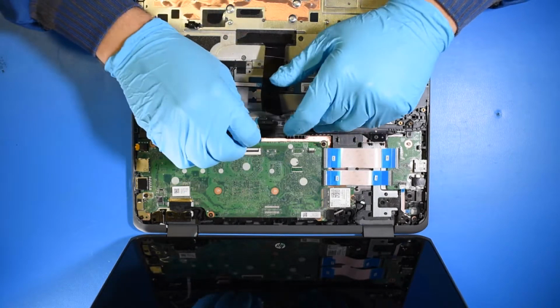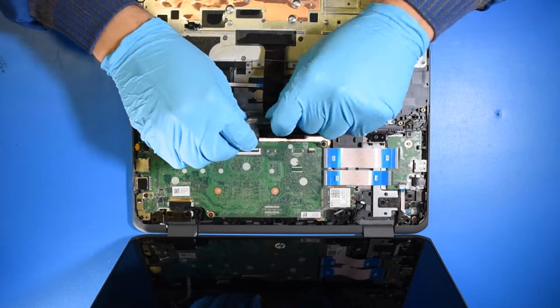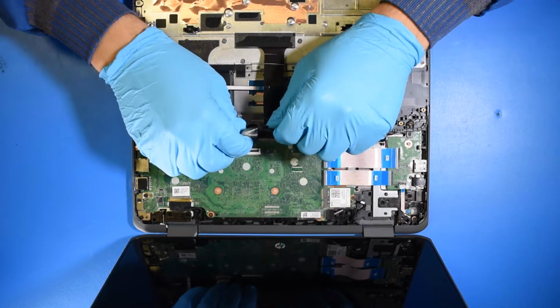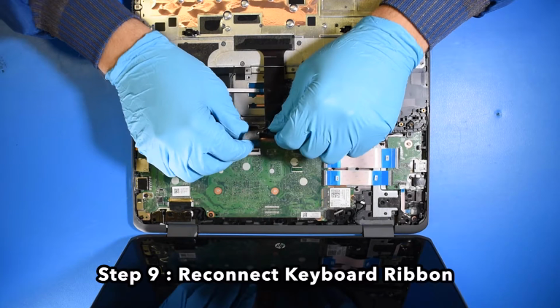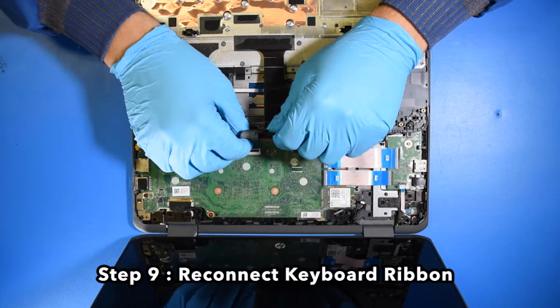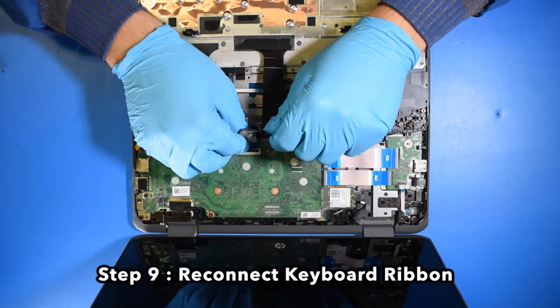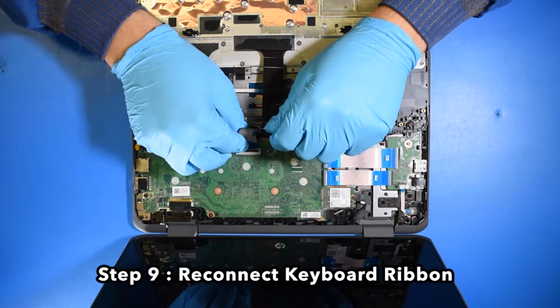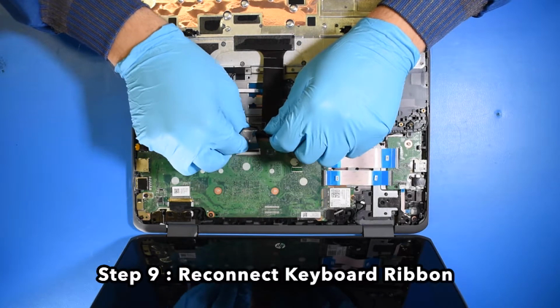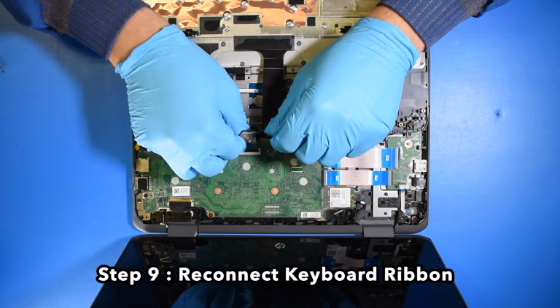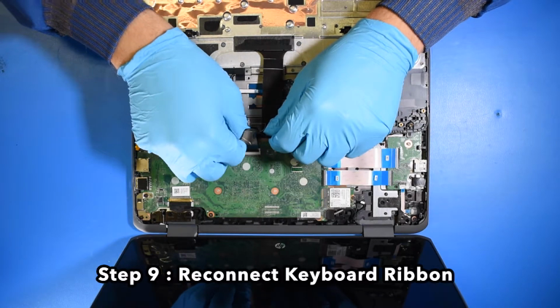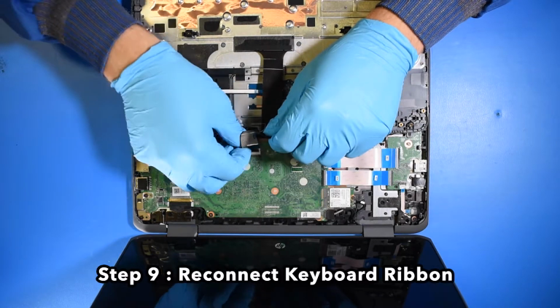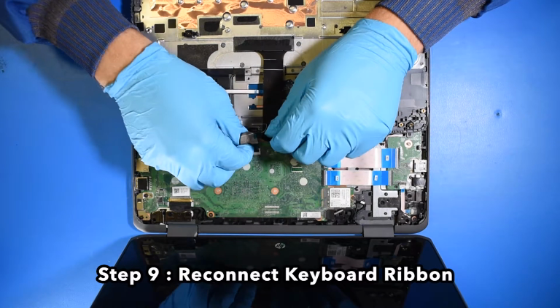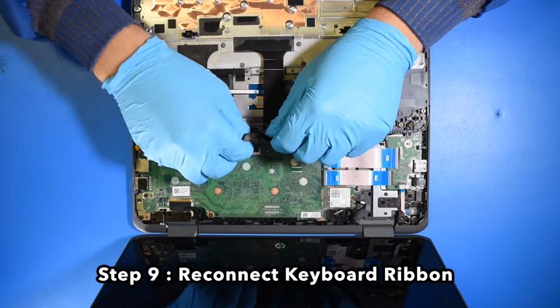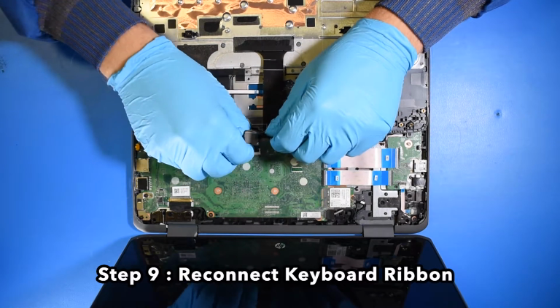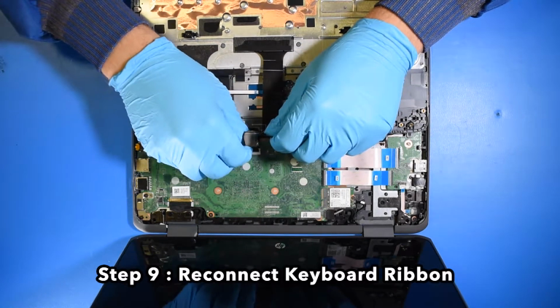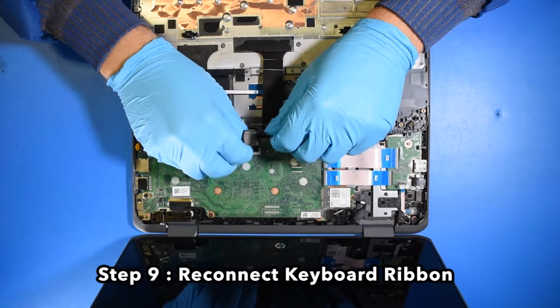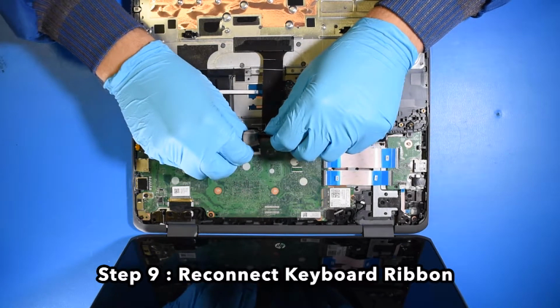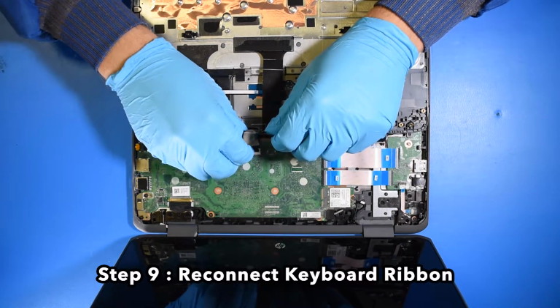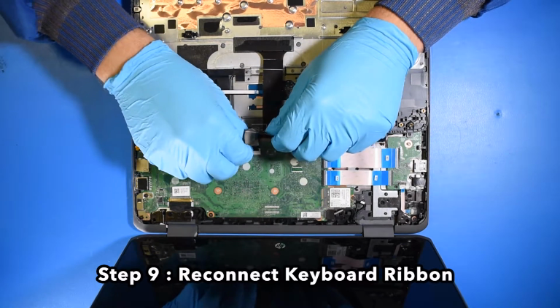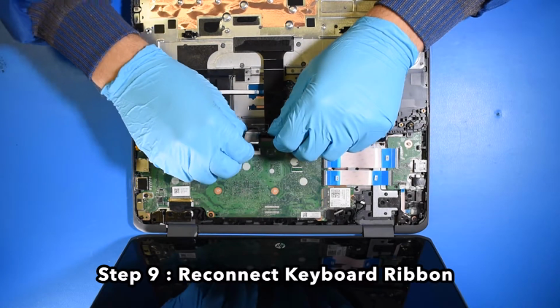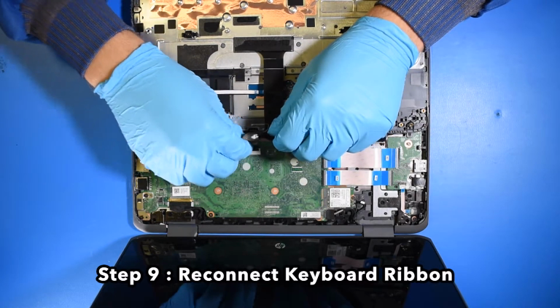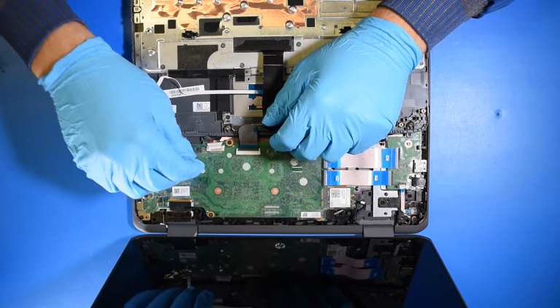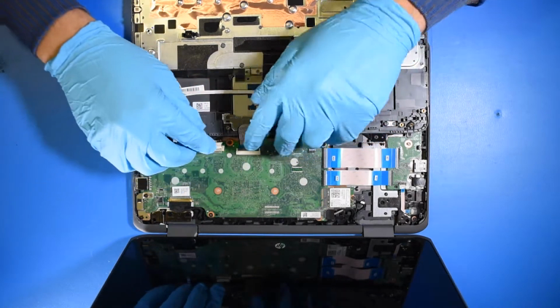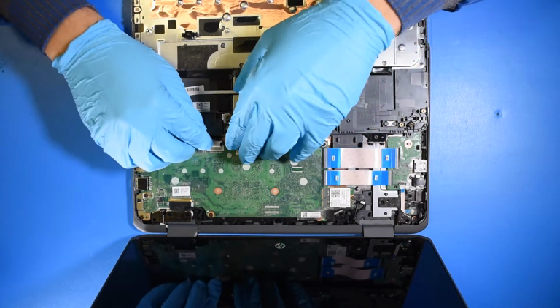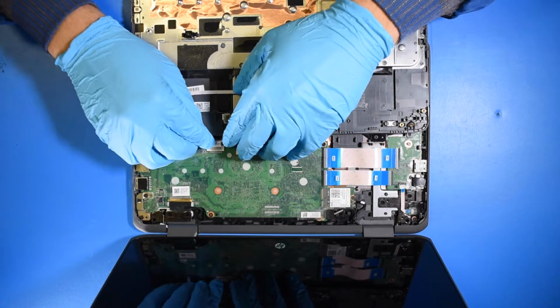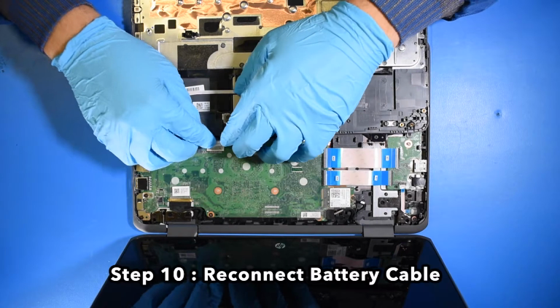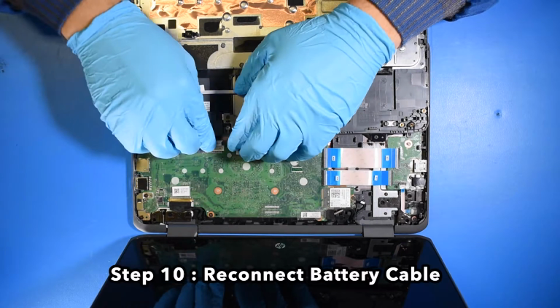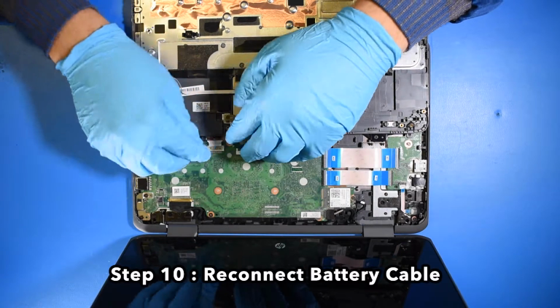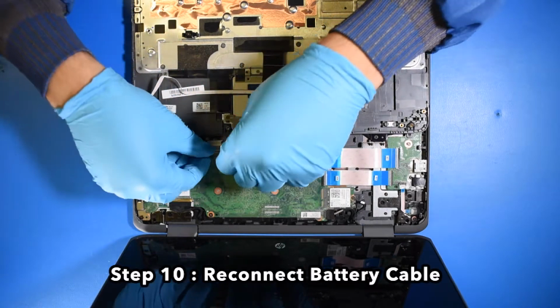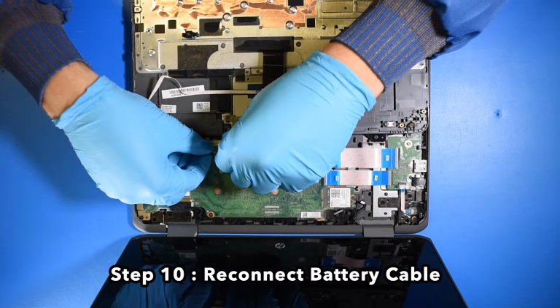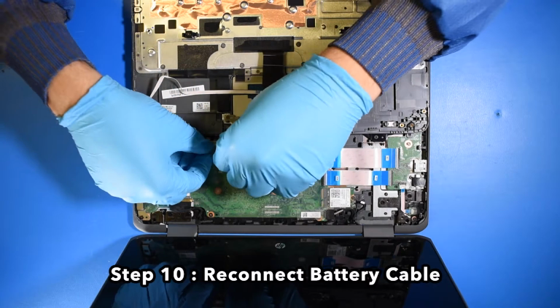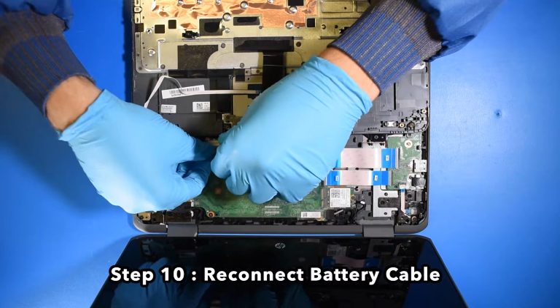Step 9. Reconnect the keyboard ribbon. Step 10. Reconnect the battery cable.